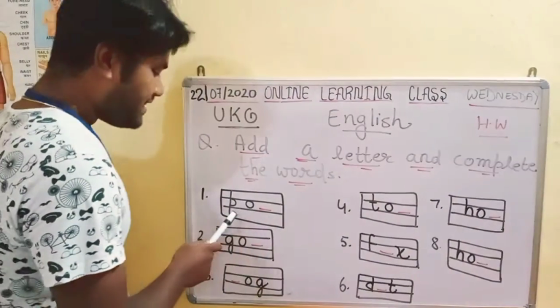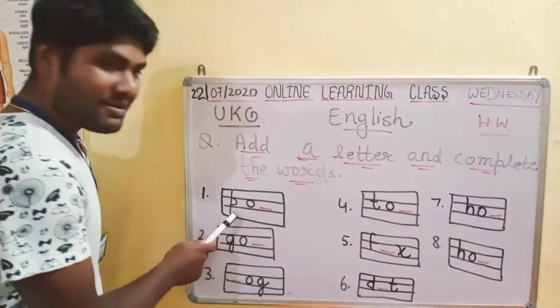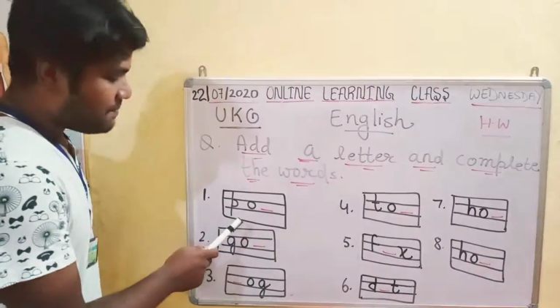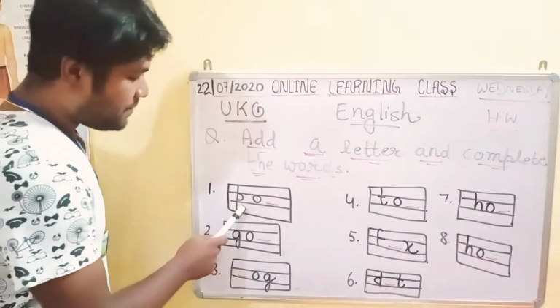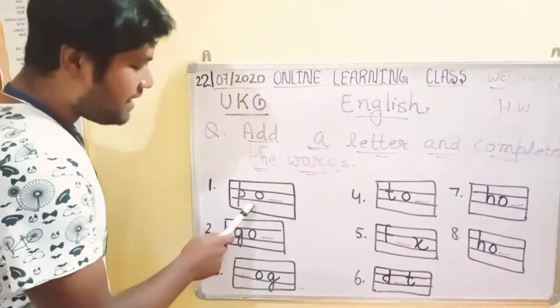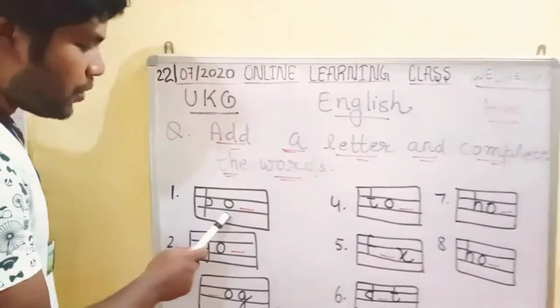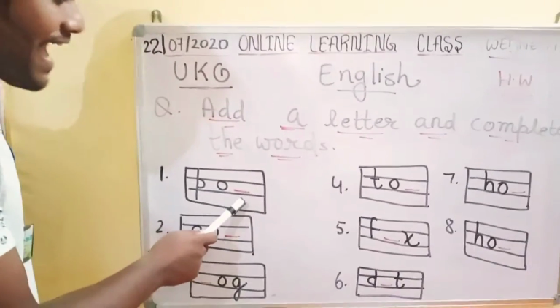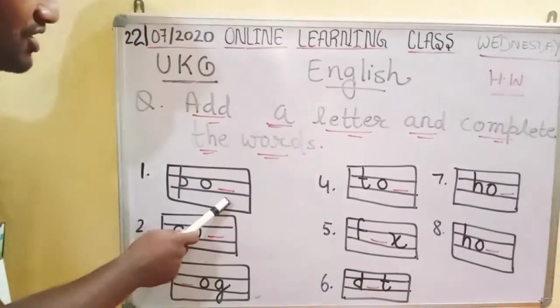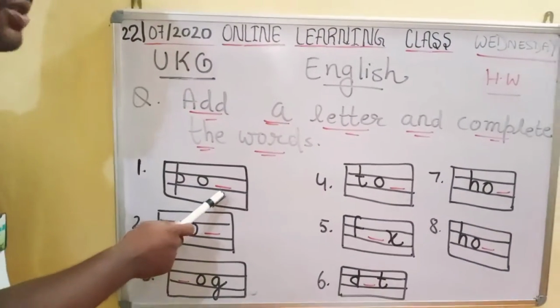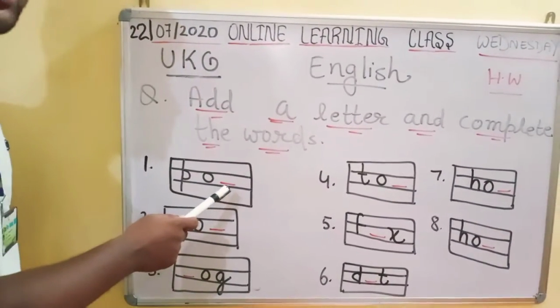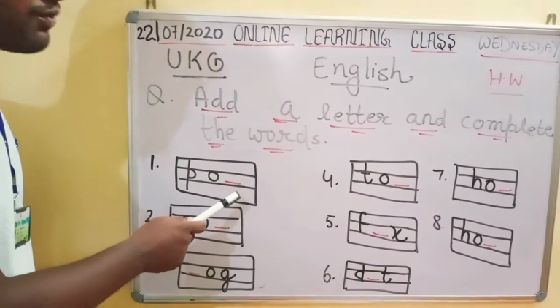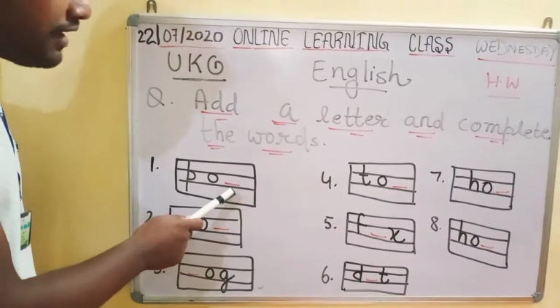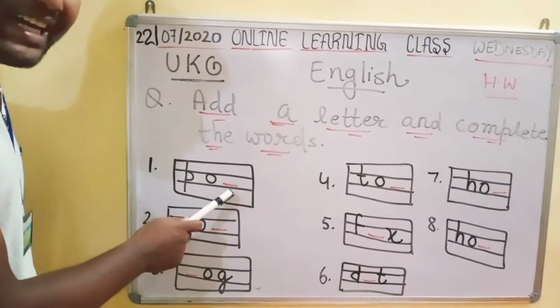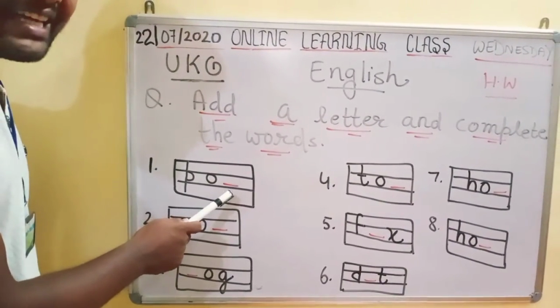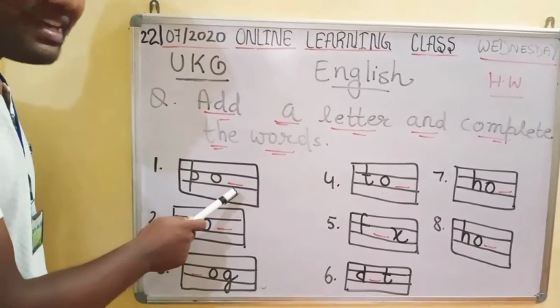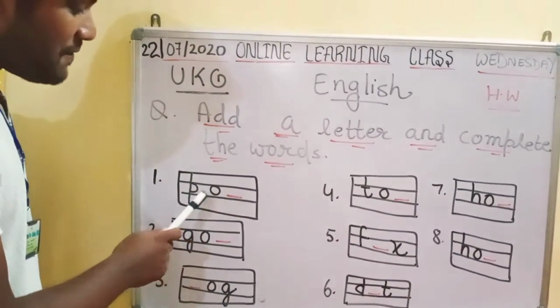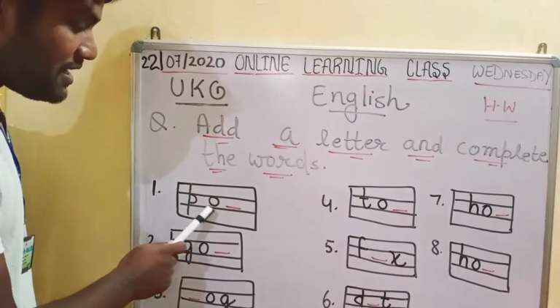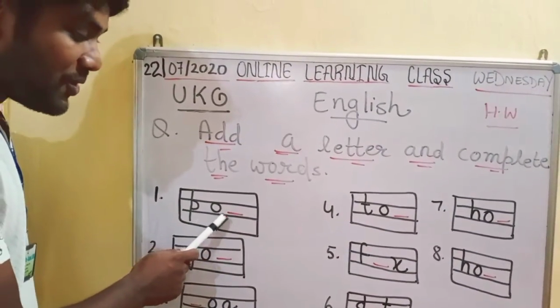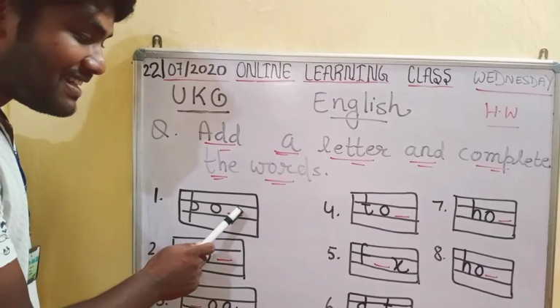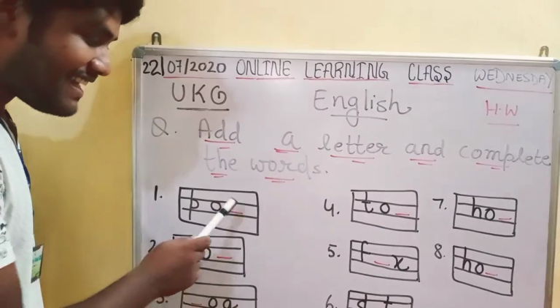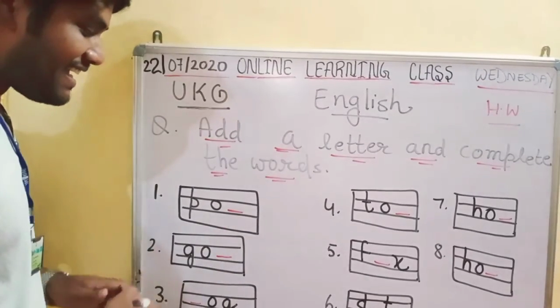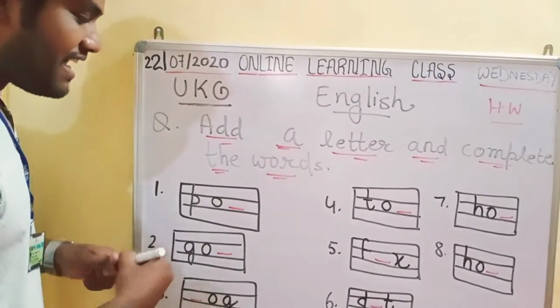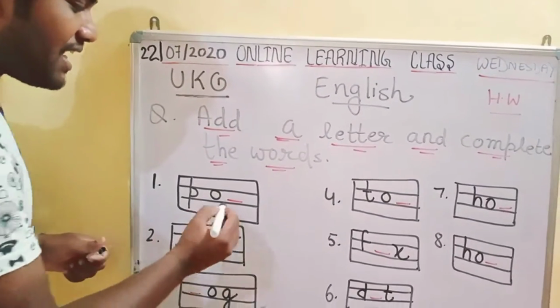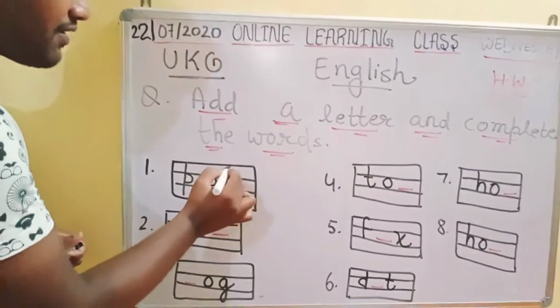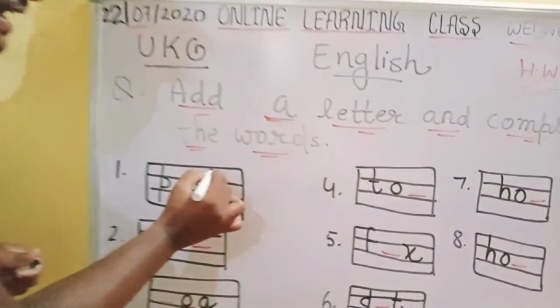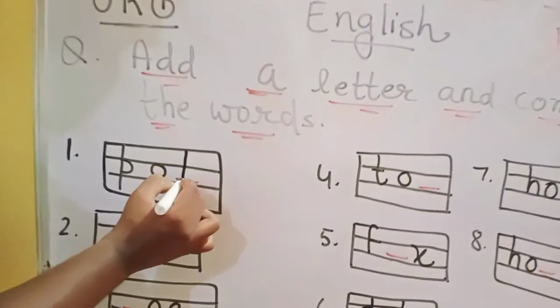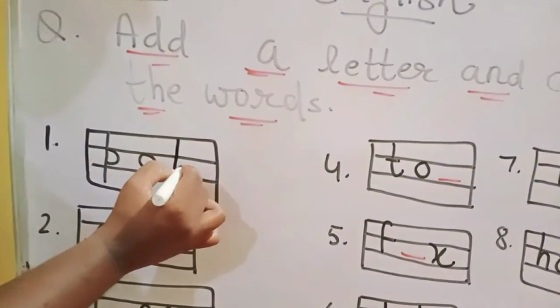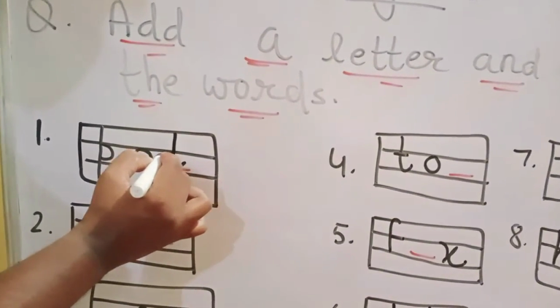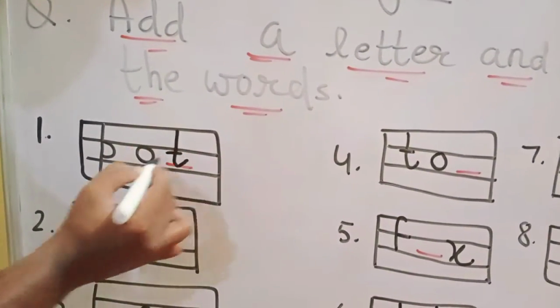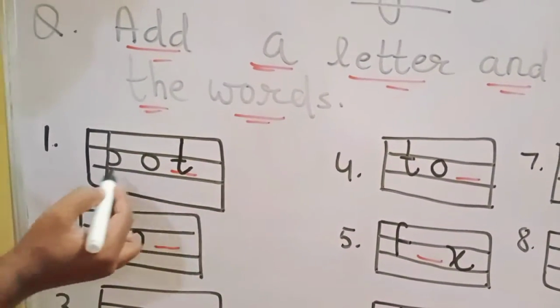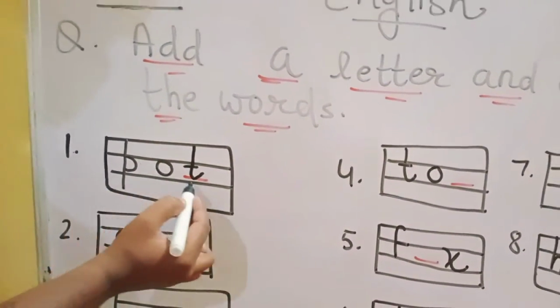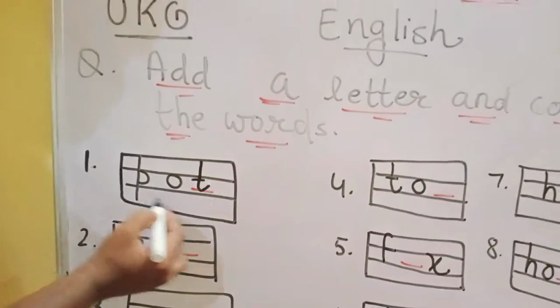Look, P O — which letter we will fill here? Tell me: P O T. Here we will write down T. P O T — Pot.